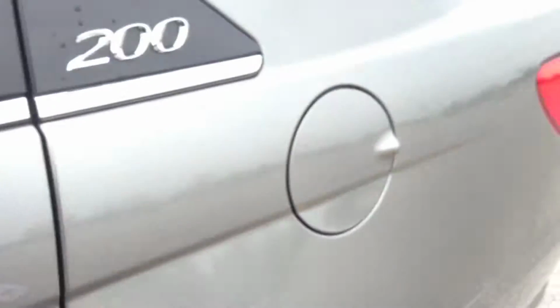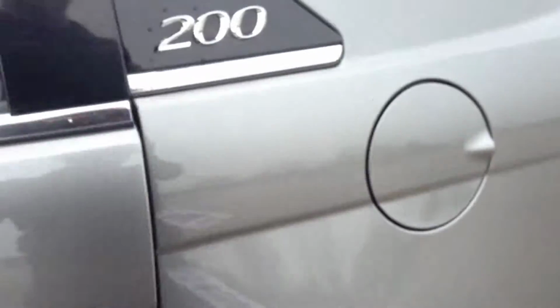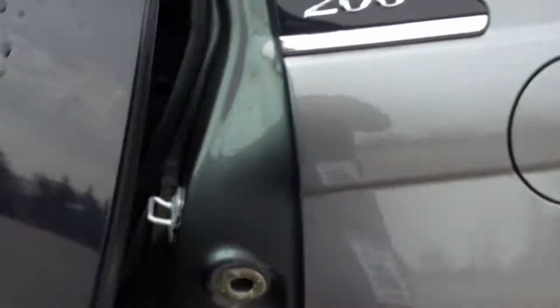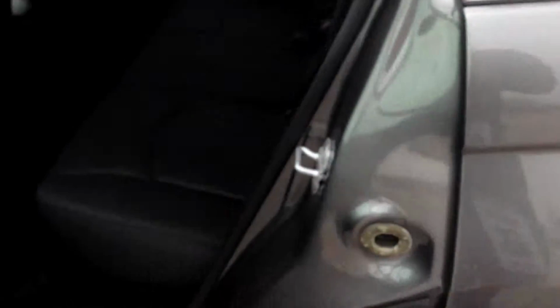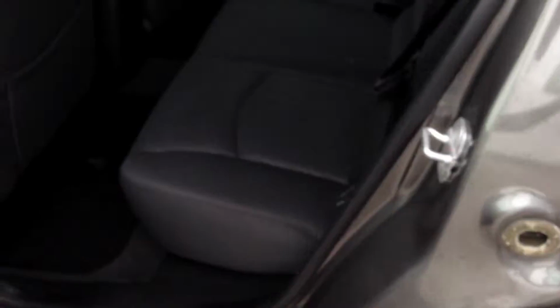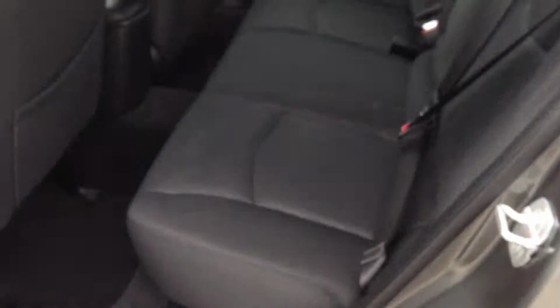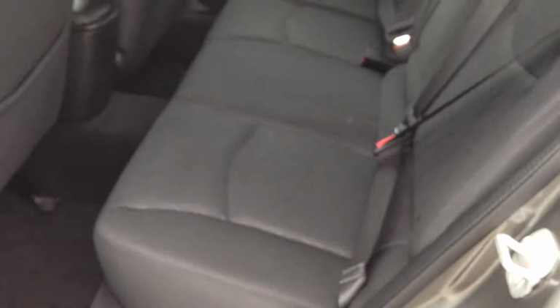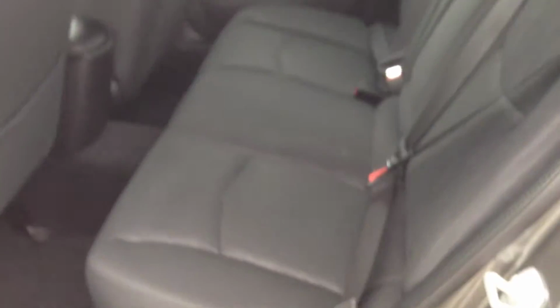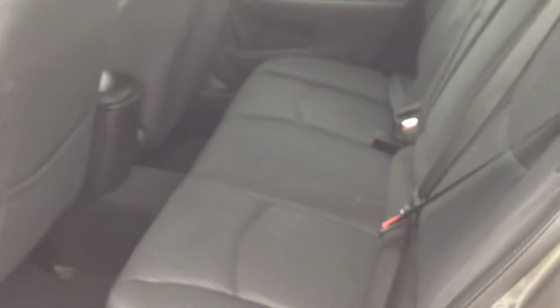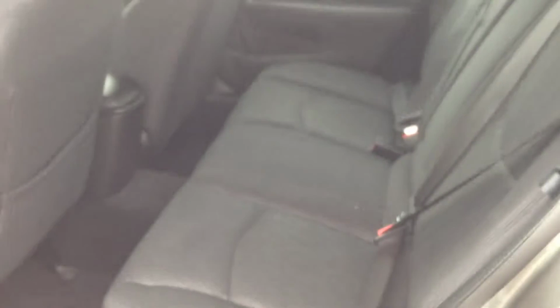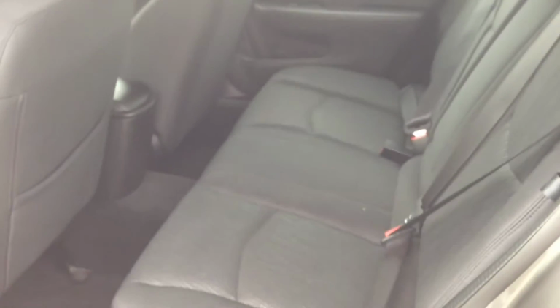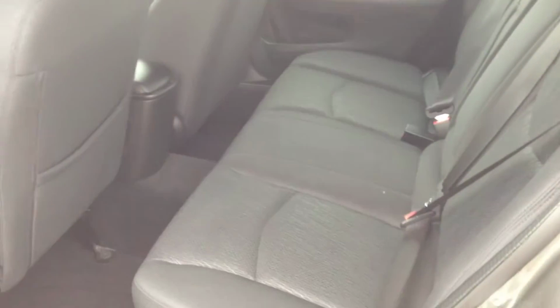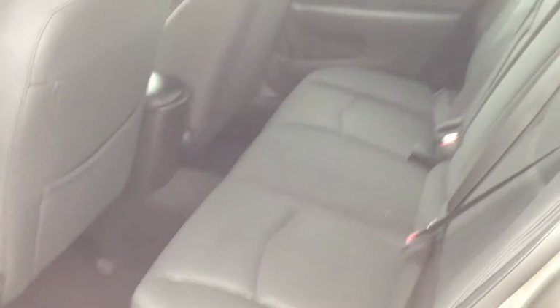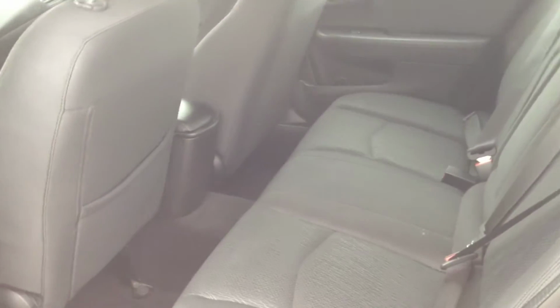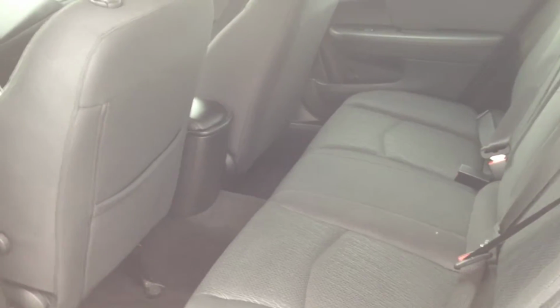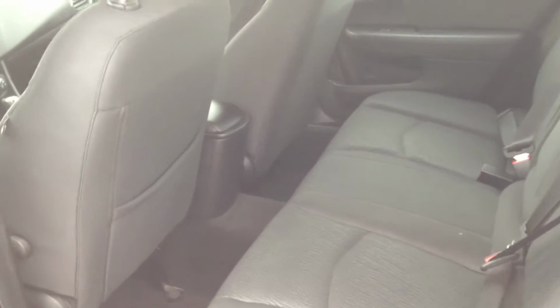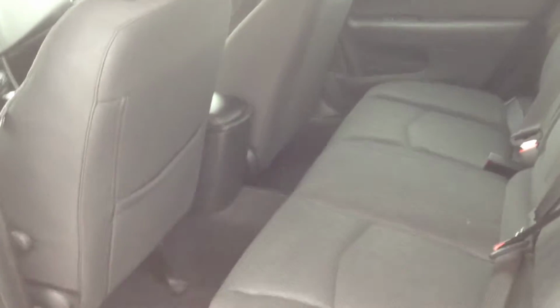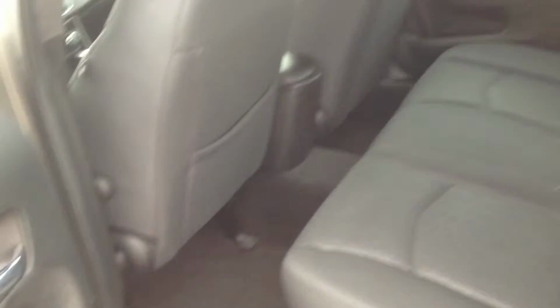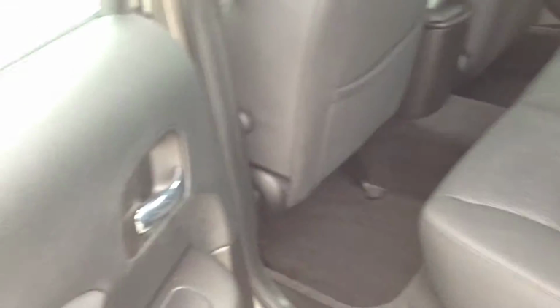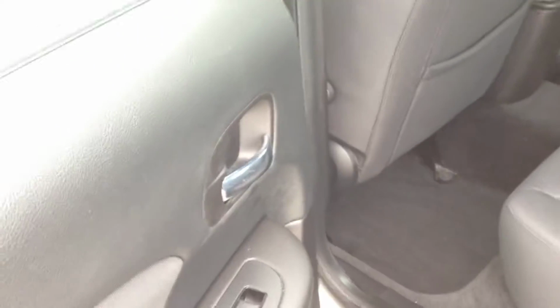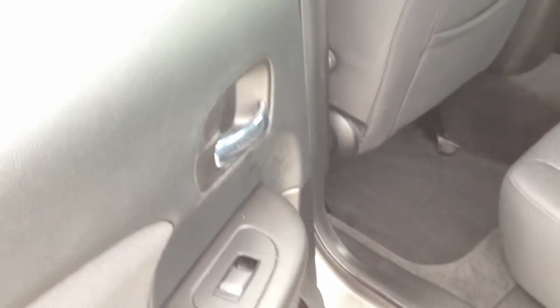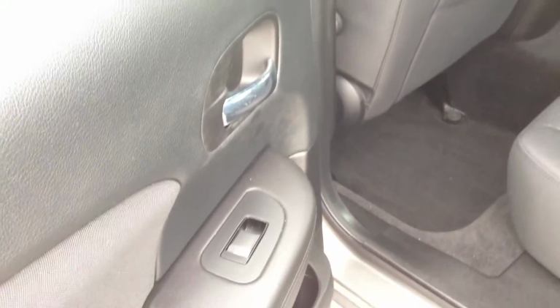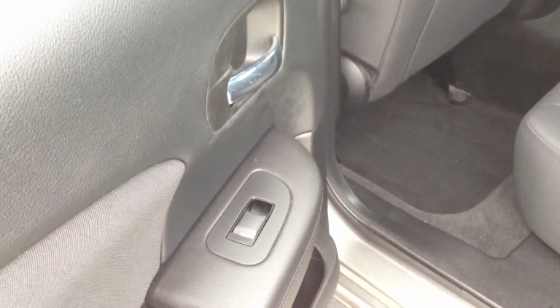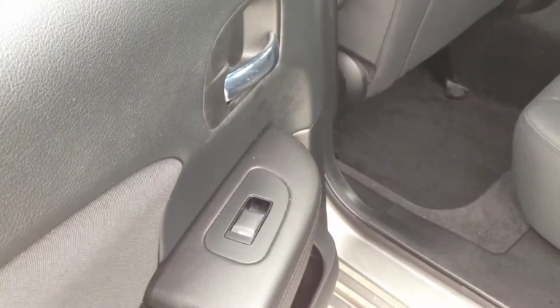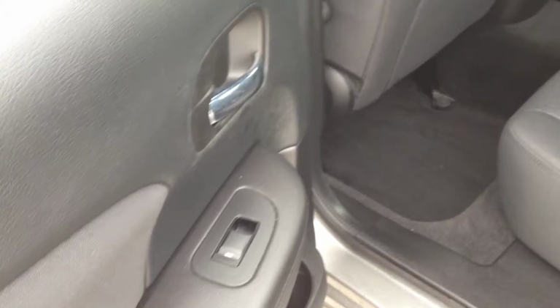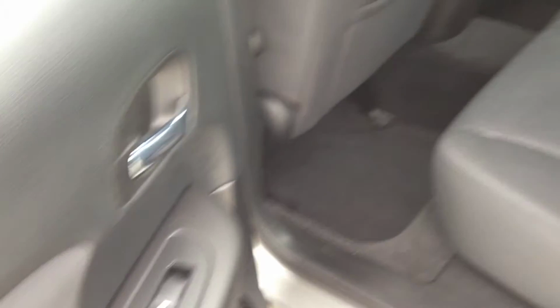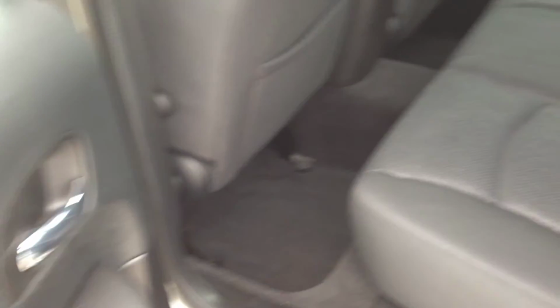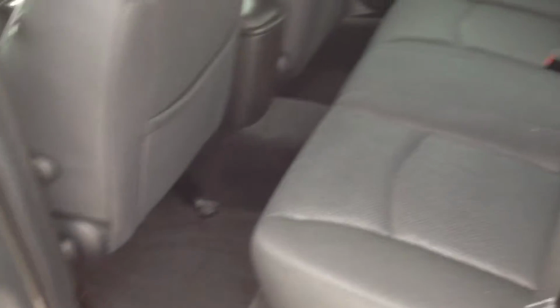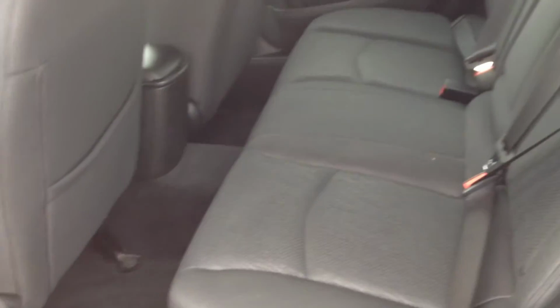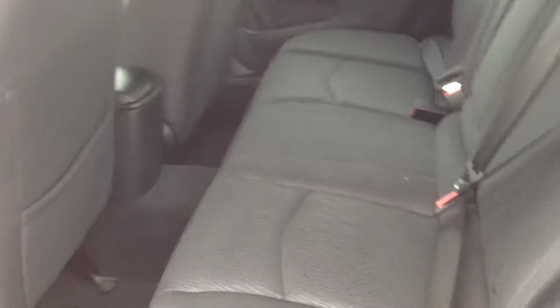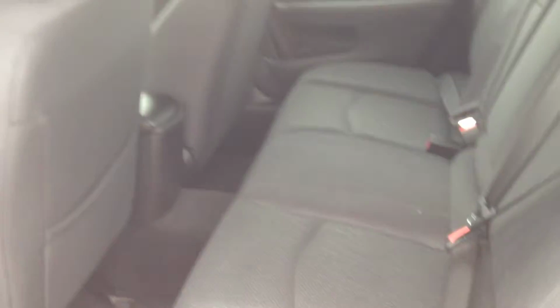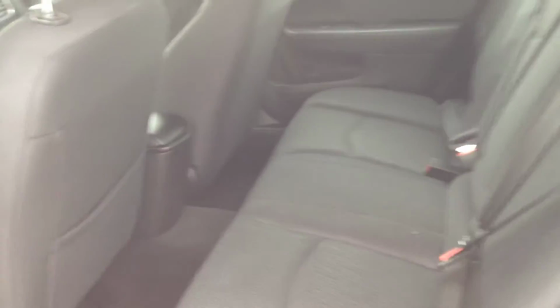In the back of this vehicle, the black cloth continues through — no rips, stains, or tears in the seat, it's in excellent shape. We have power rear windows, a center seat armrest, and cupholders.